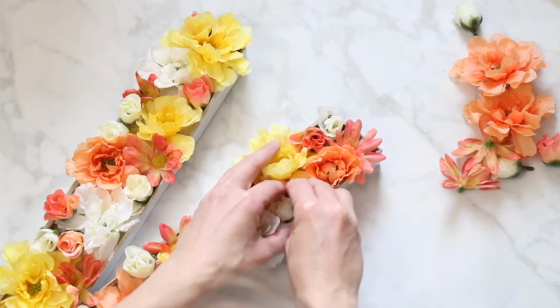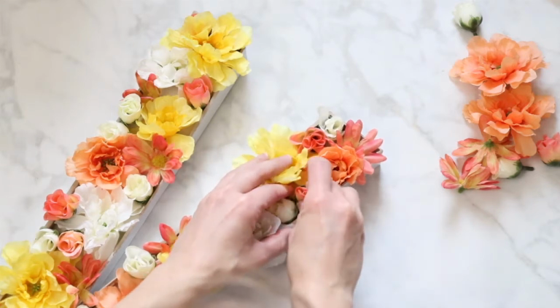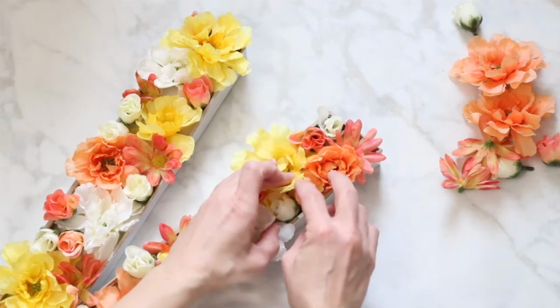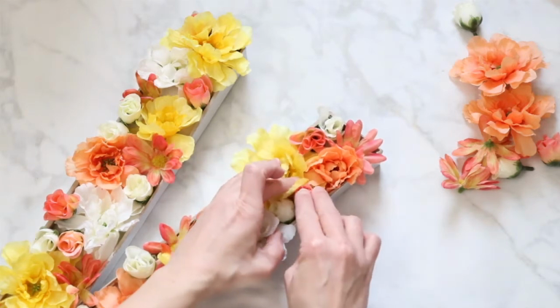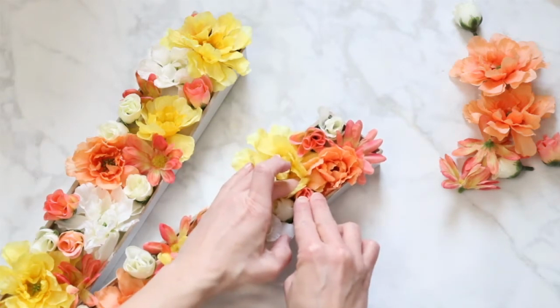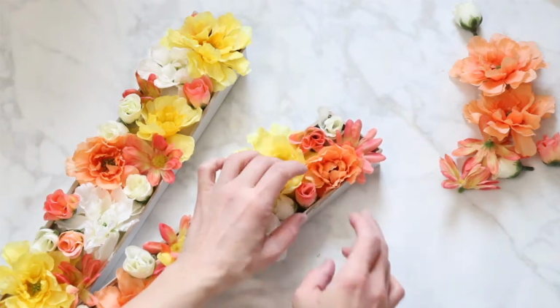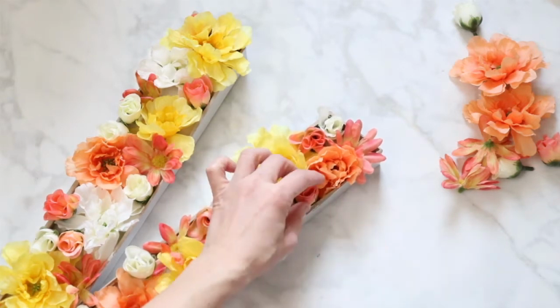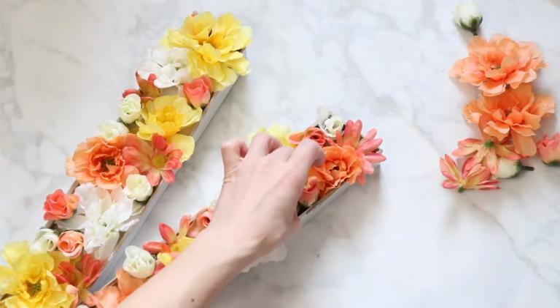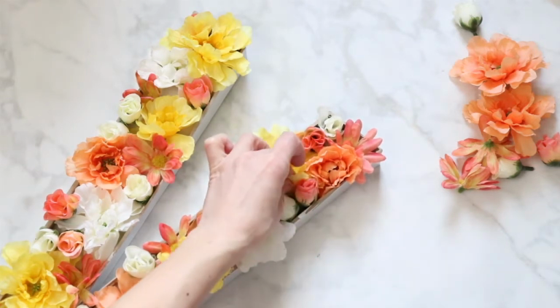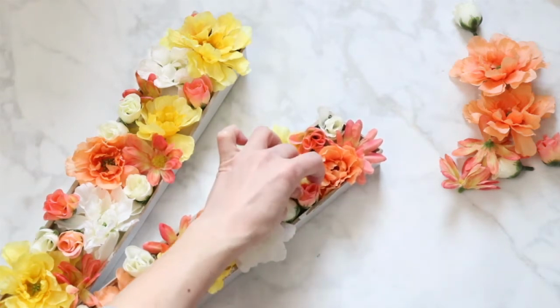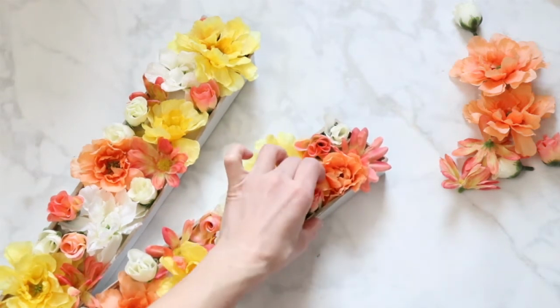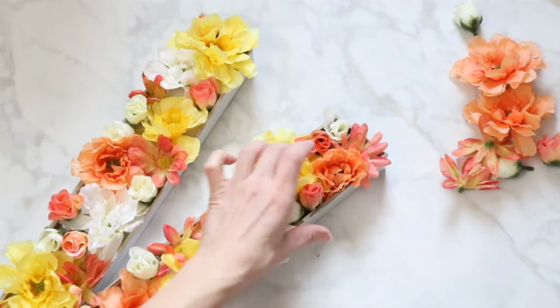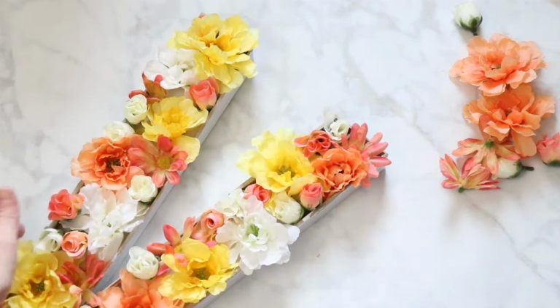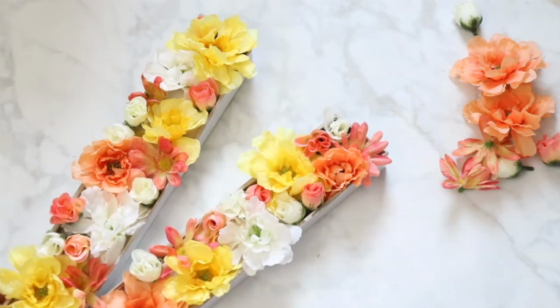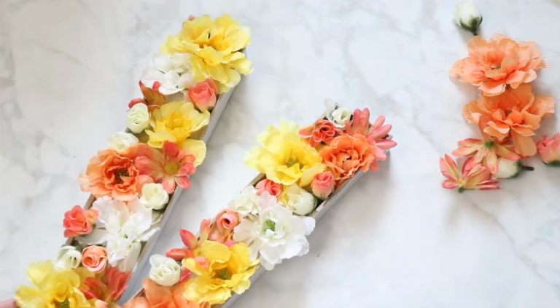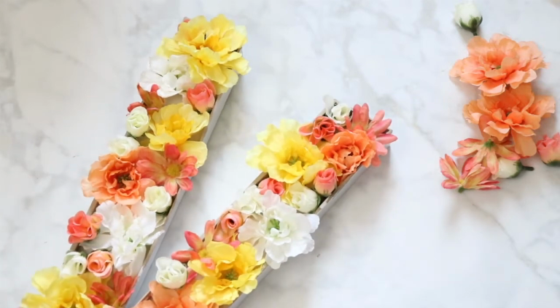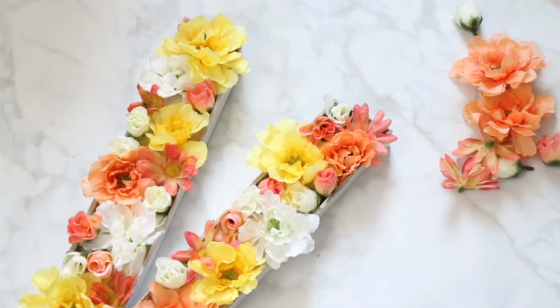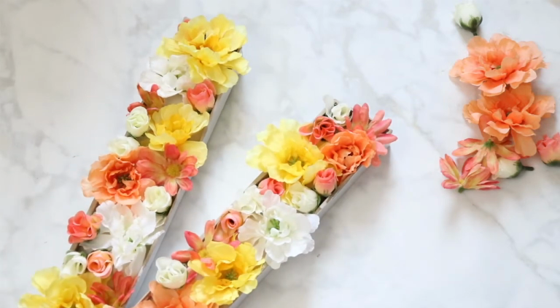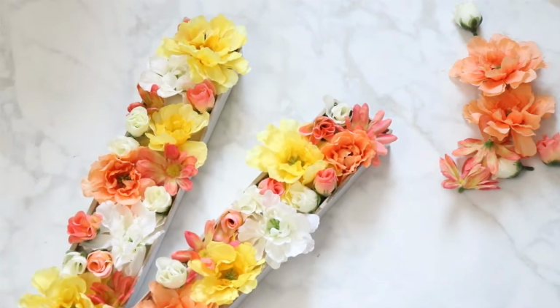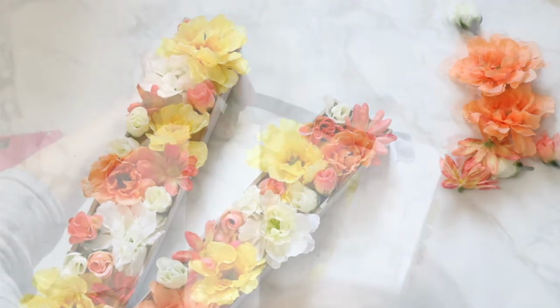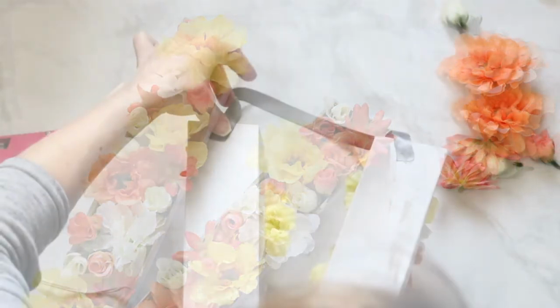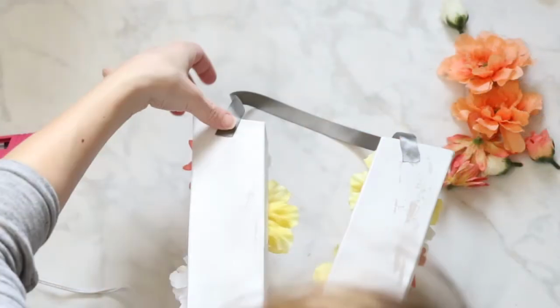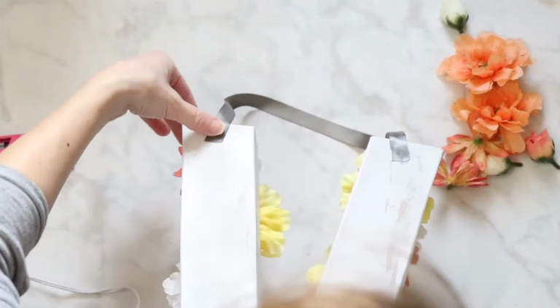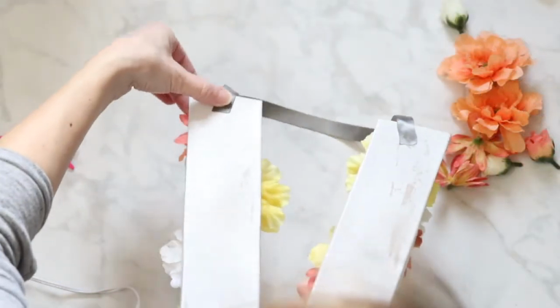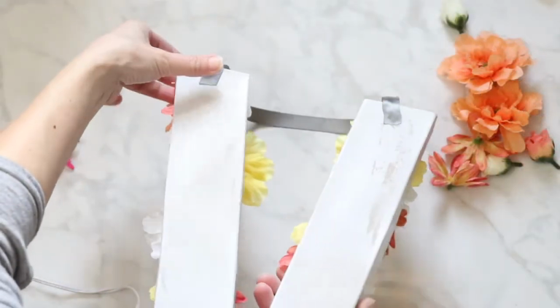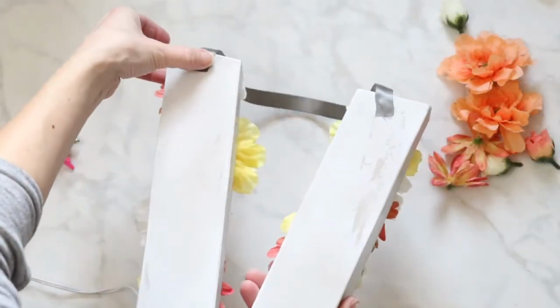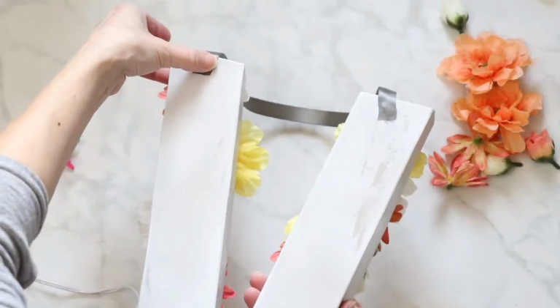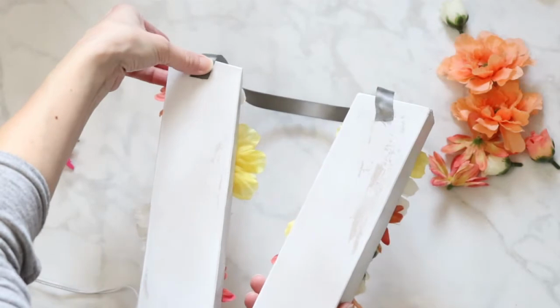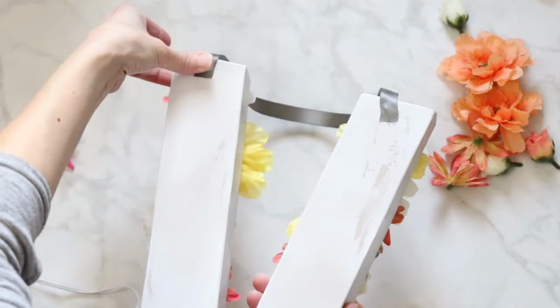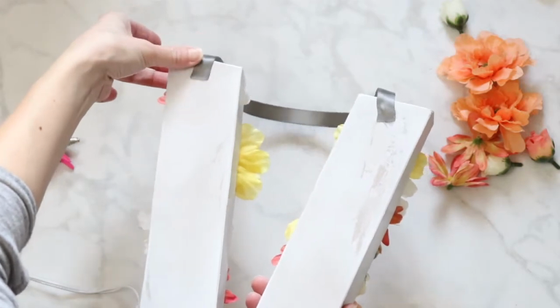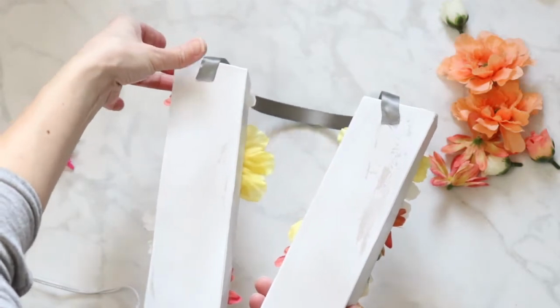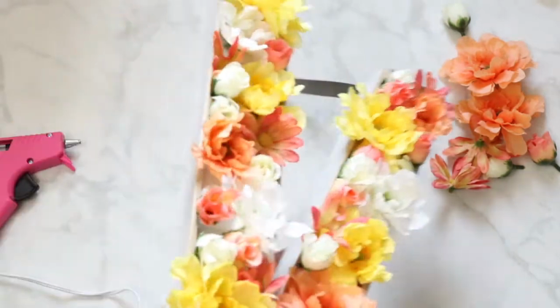Once you have all the flowers in place, you can add a ribbon to the back so you can hang this beautiful floral monogram on your front door, on your mantle, or wherever you'd like for the season.